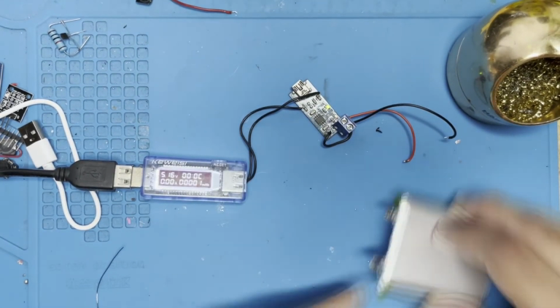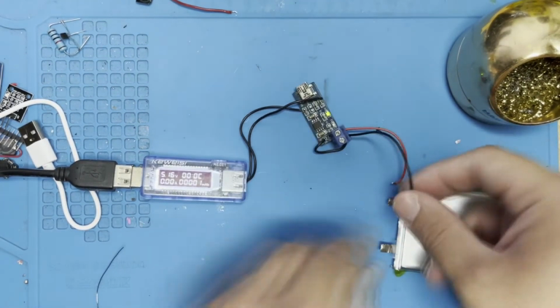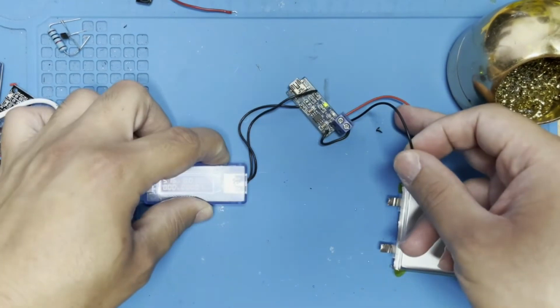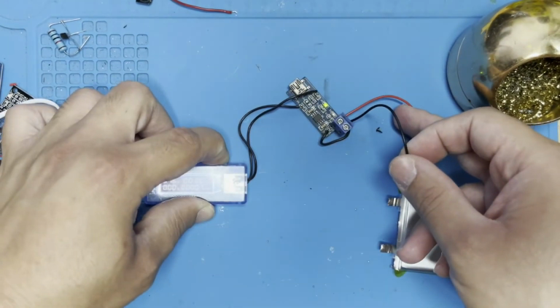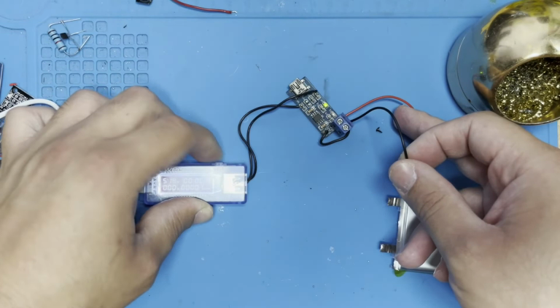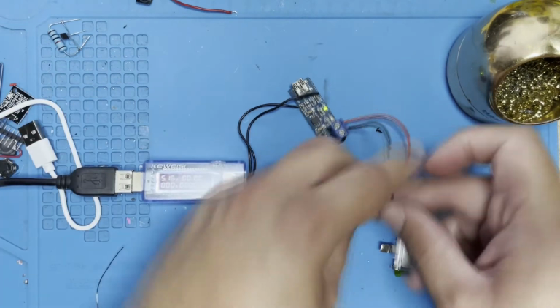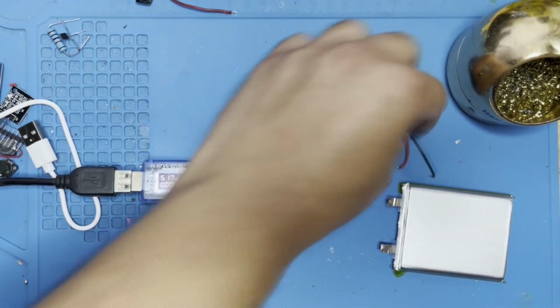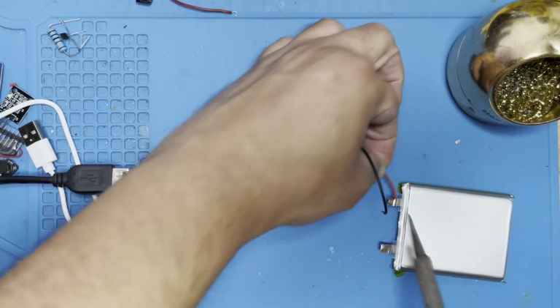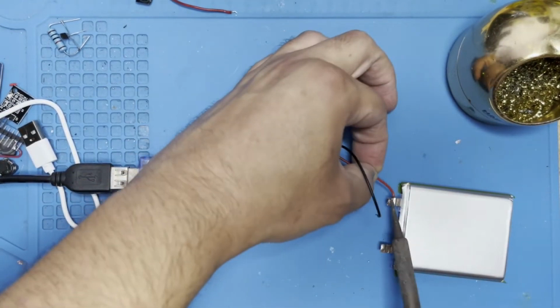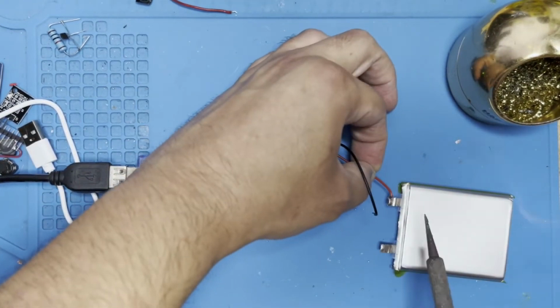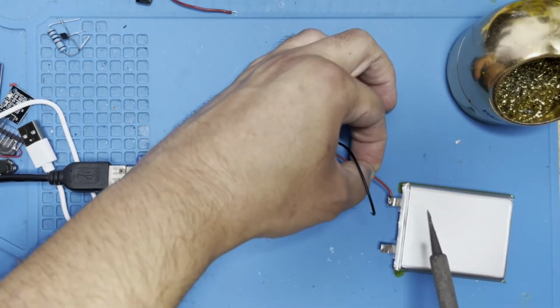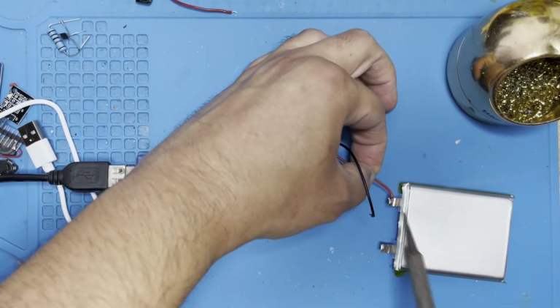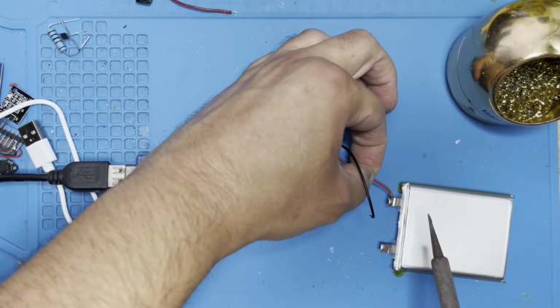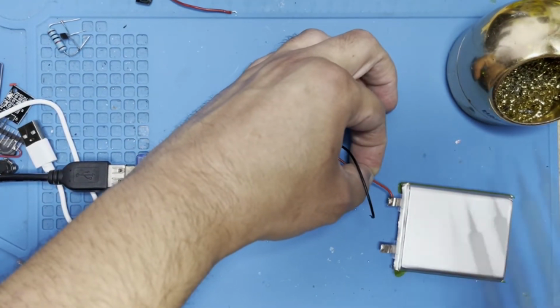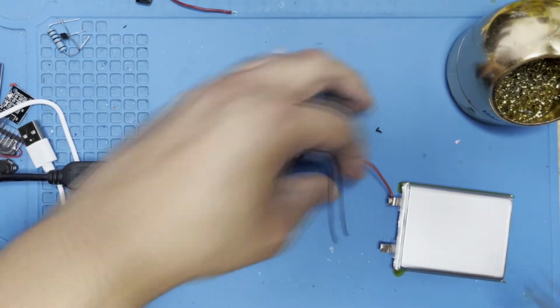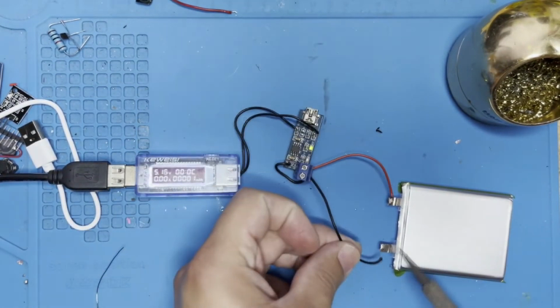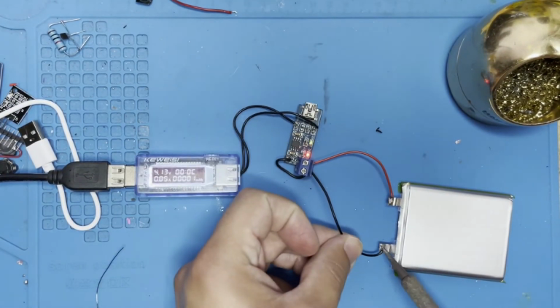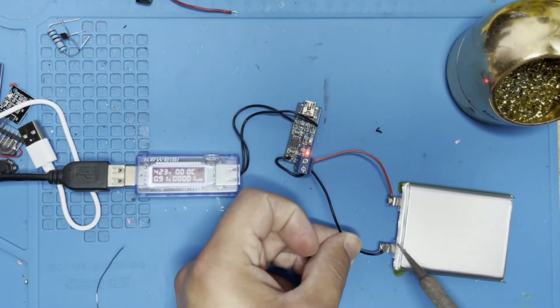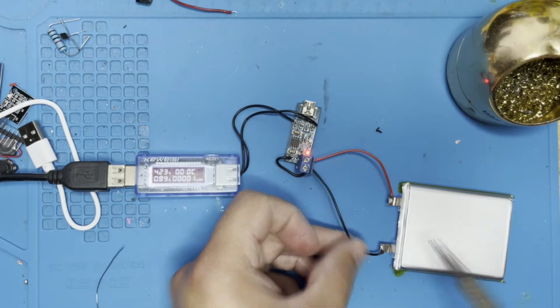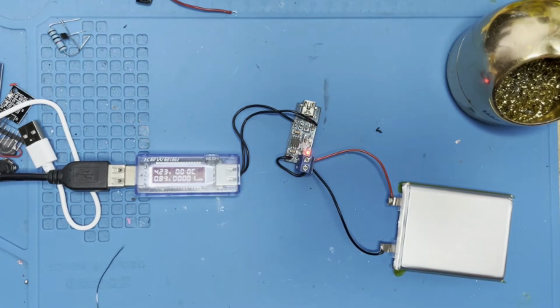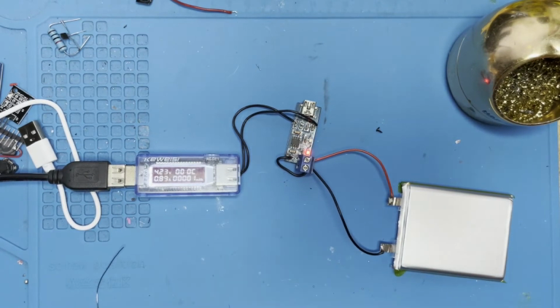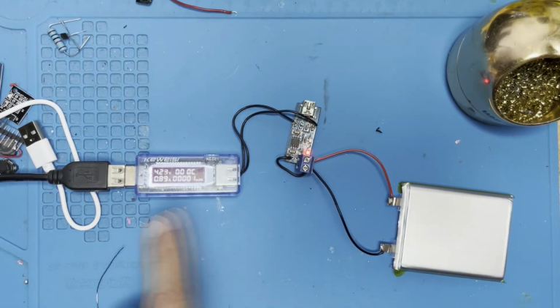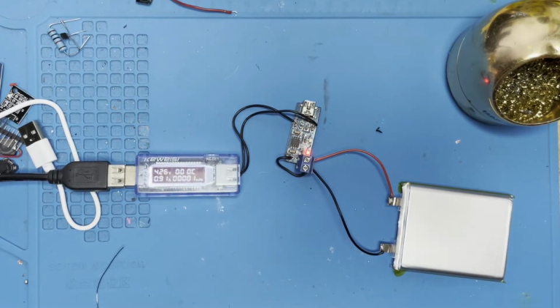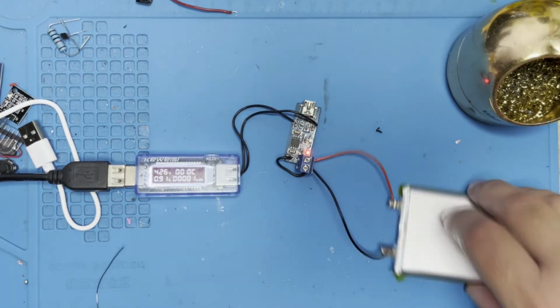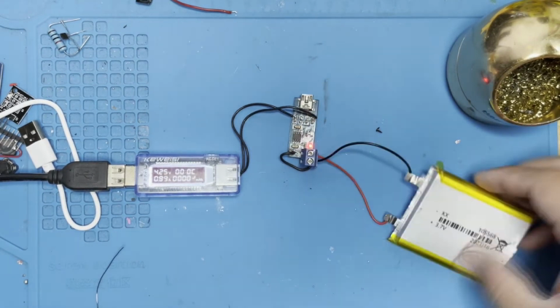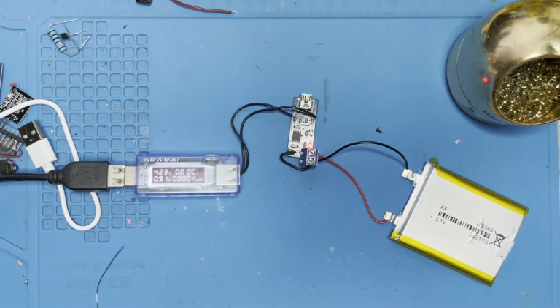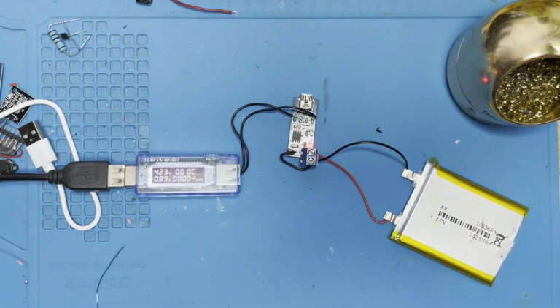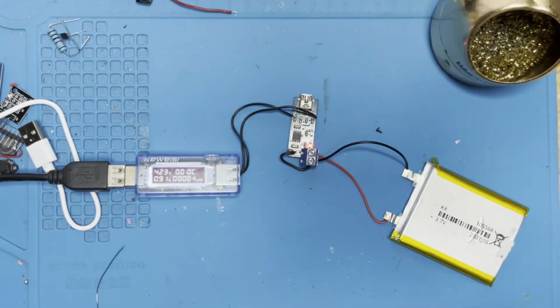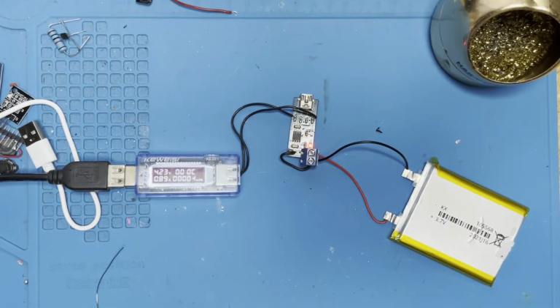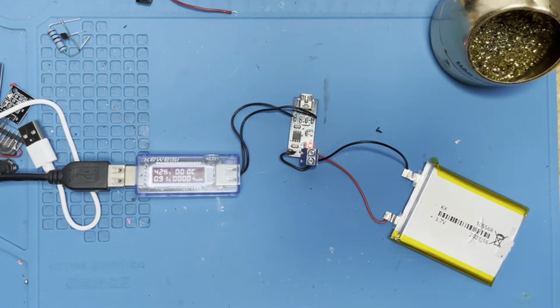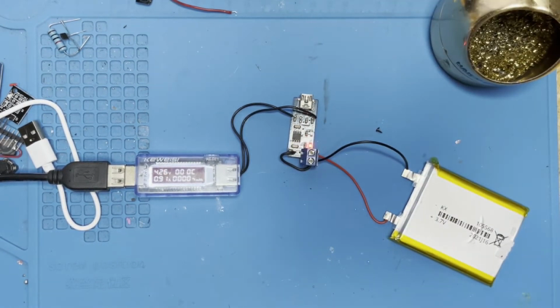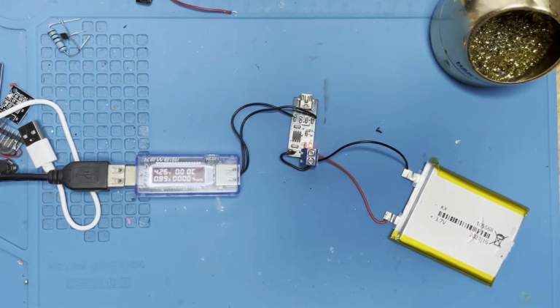I'm connecting the battery alone to my charger. It will charge it and keep track of the capacity of the battery. The last digits of my device are not working properly, but we can still tell what the overall number is.